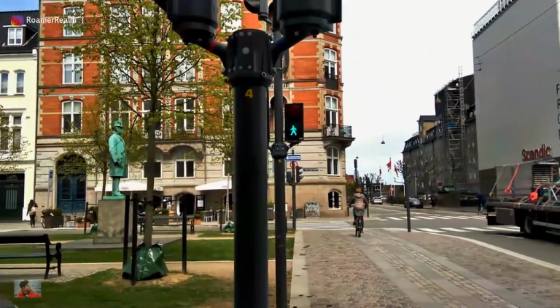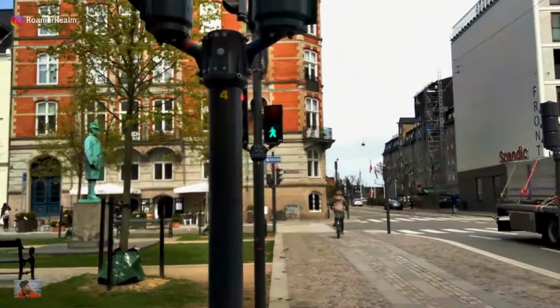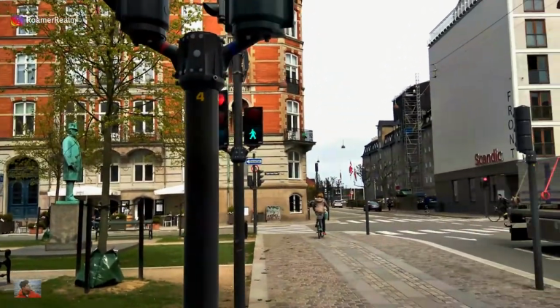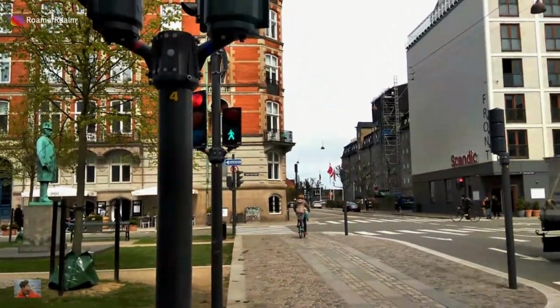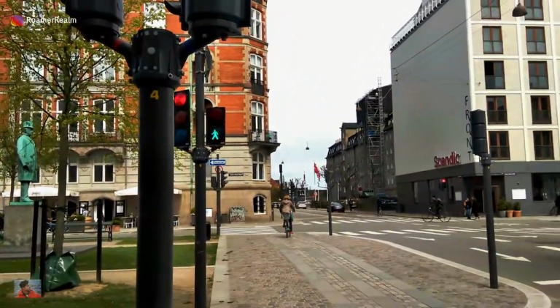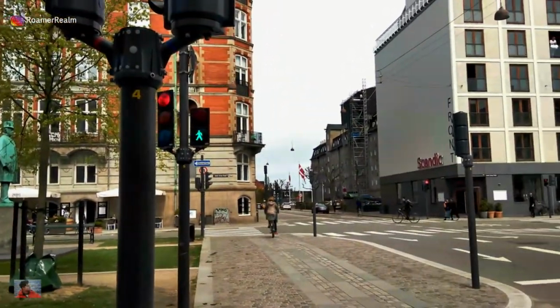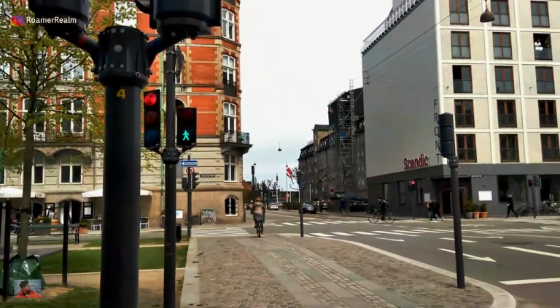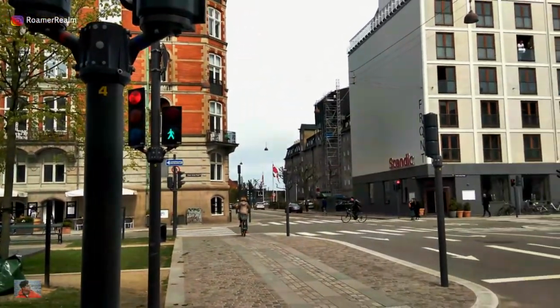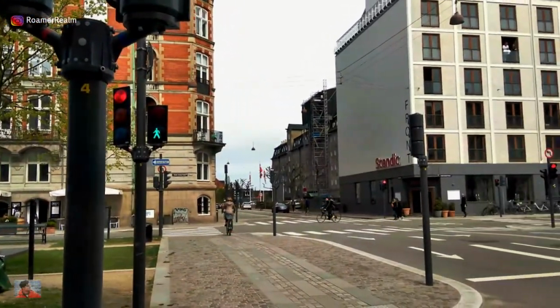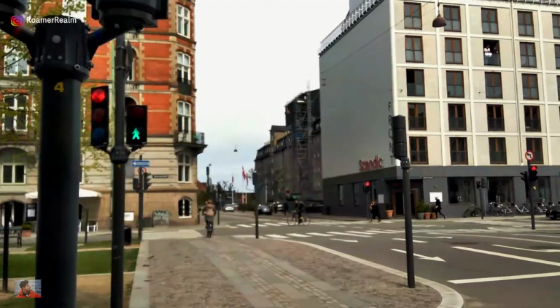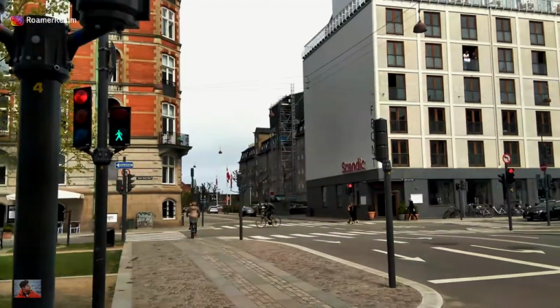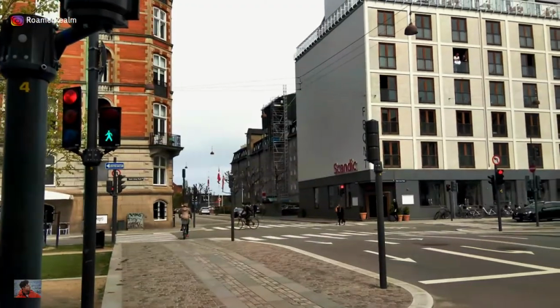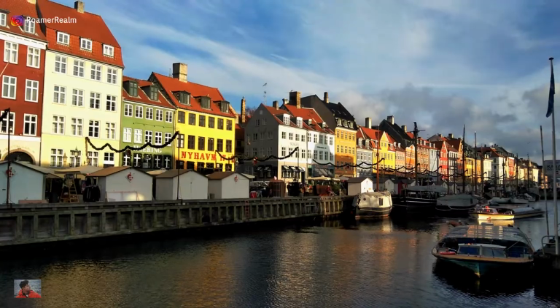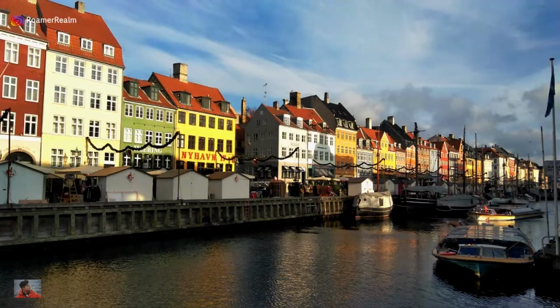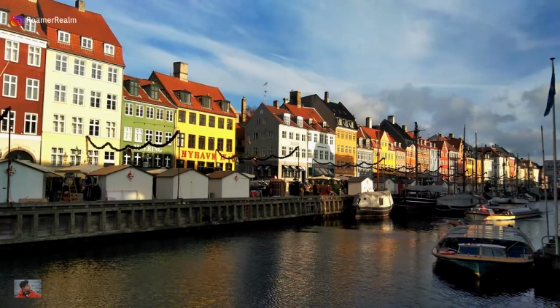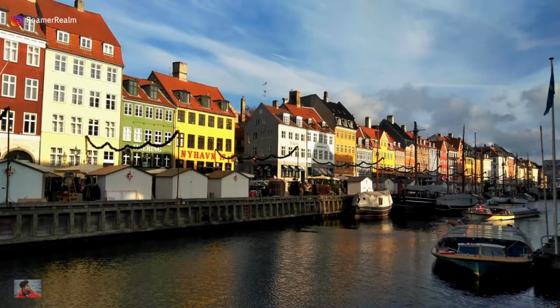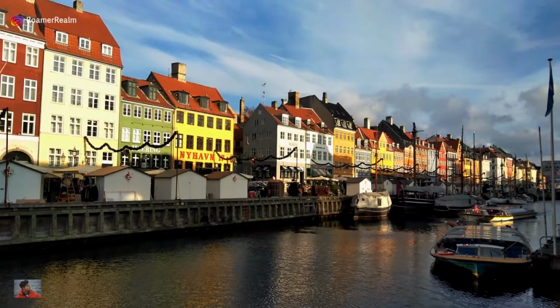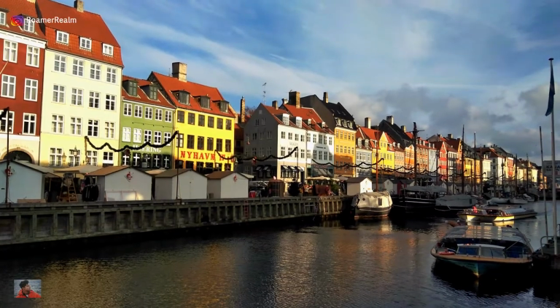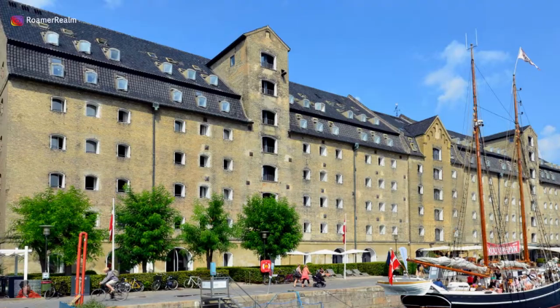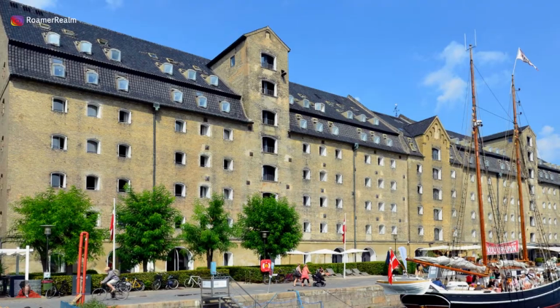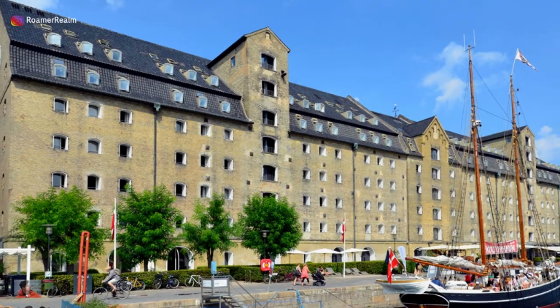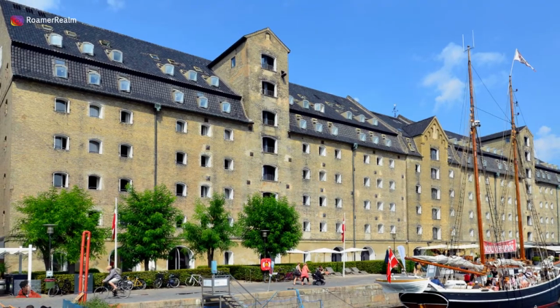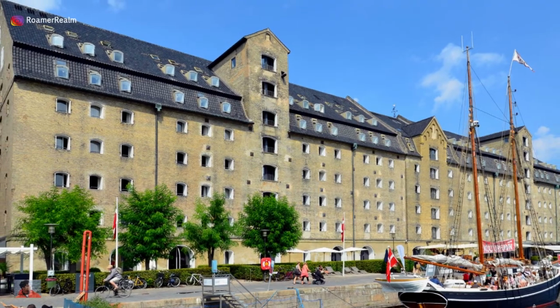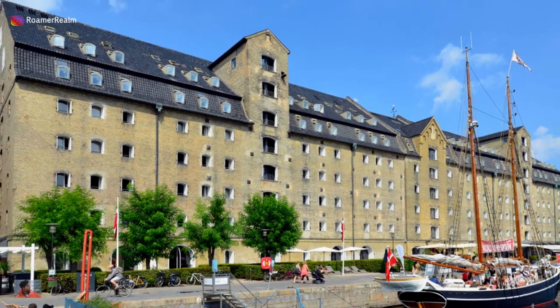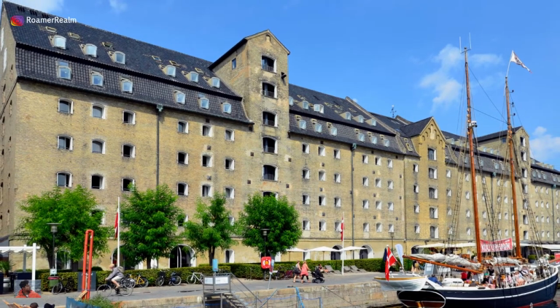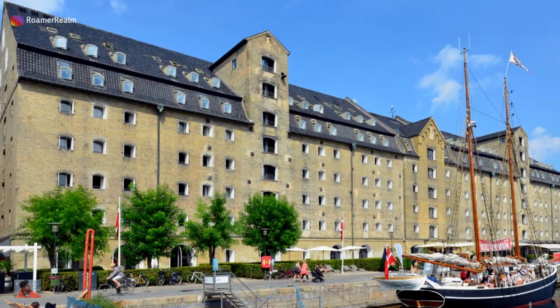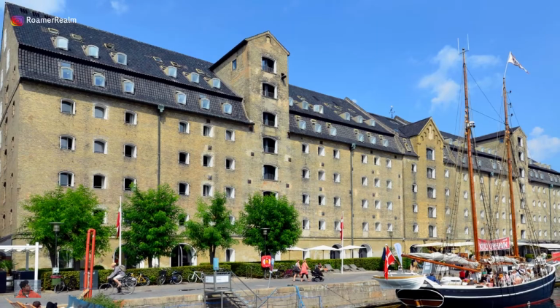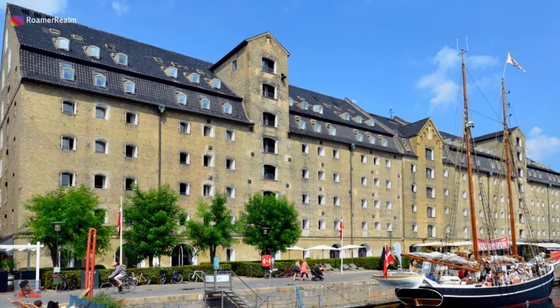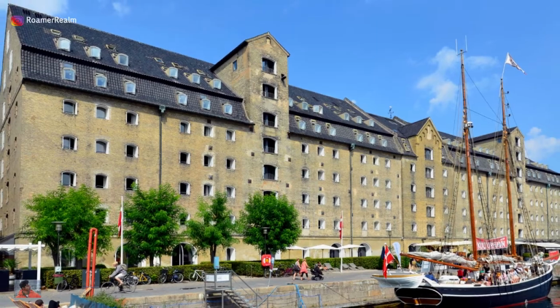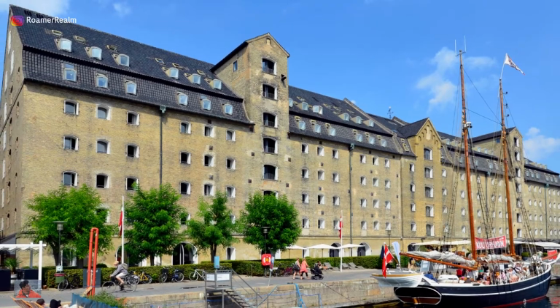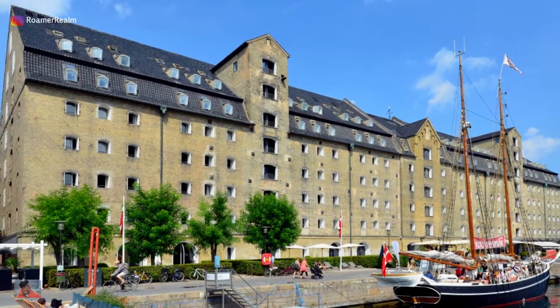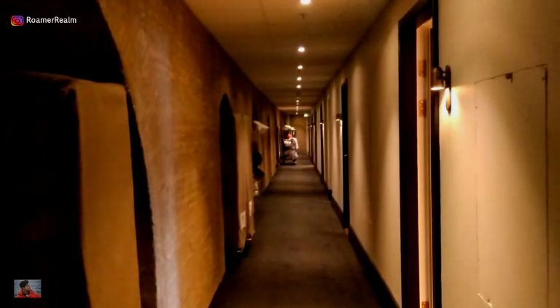Right at the heart of Copenhagen, just around the corner from the picturesque New Haven, is the fantastic Admiral Hotel. The historic building is actually a converted 18th century warehouse.